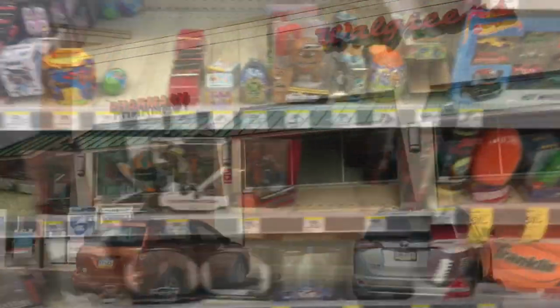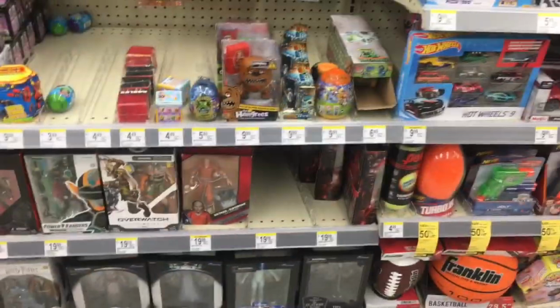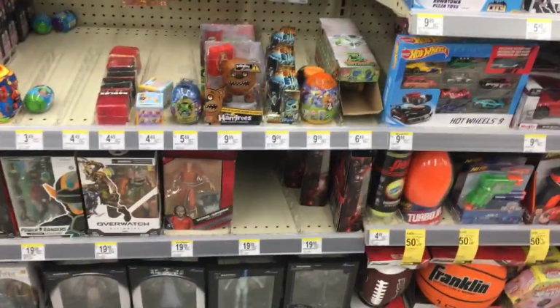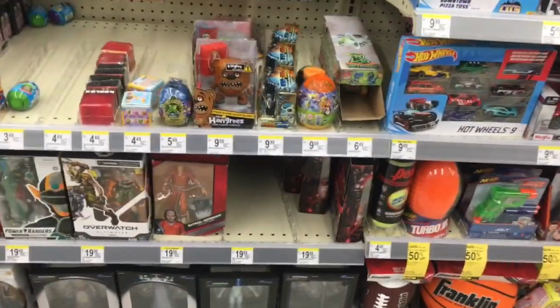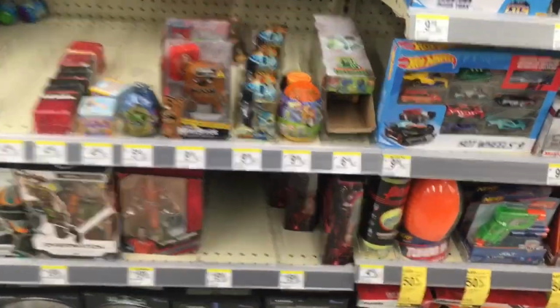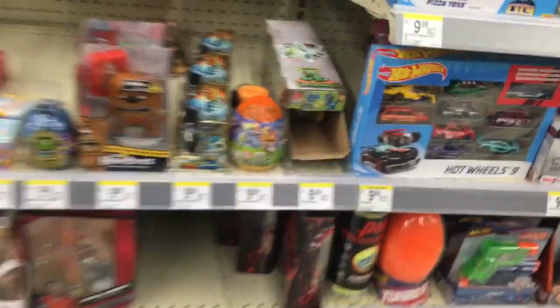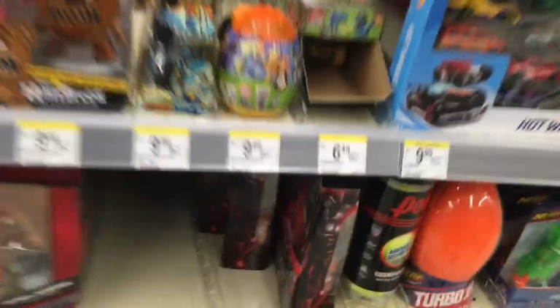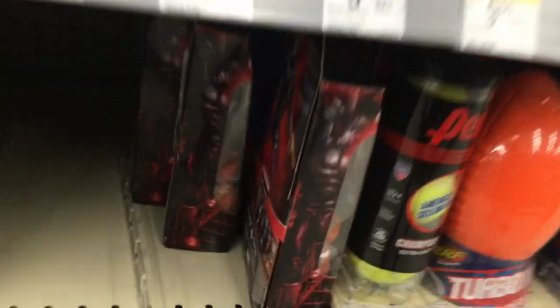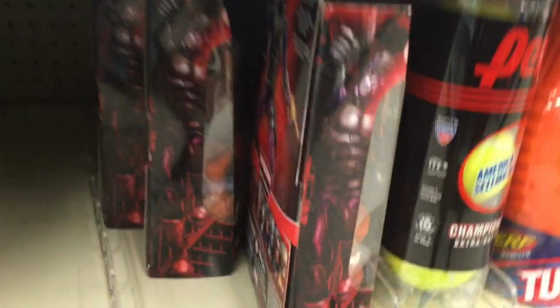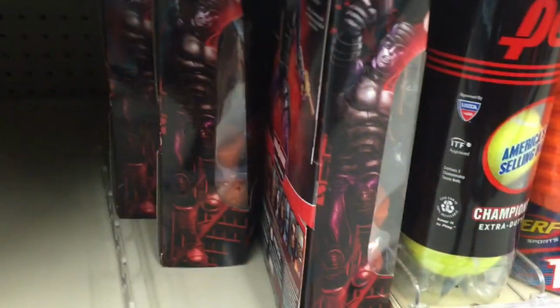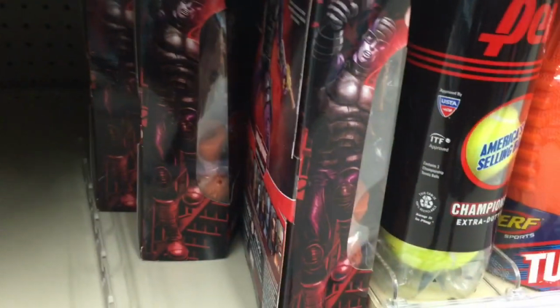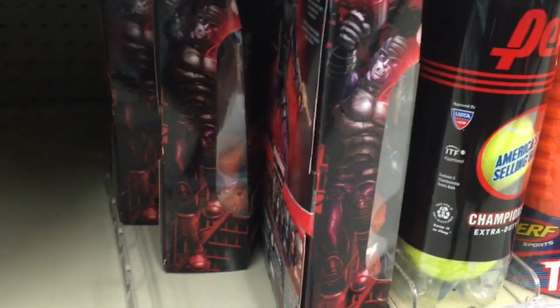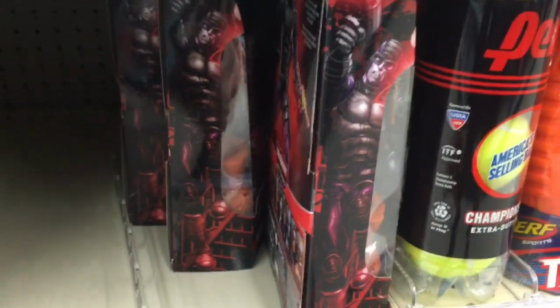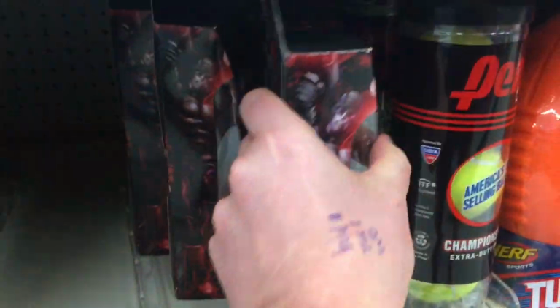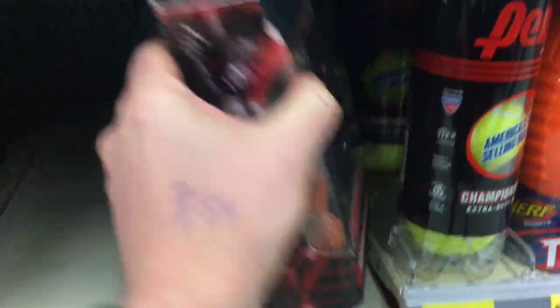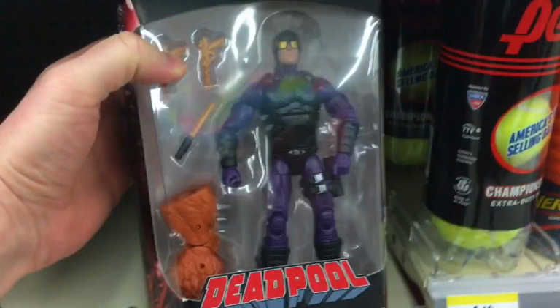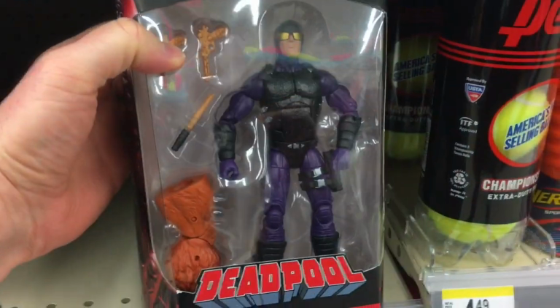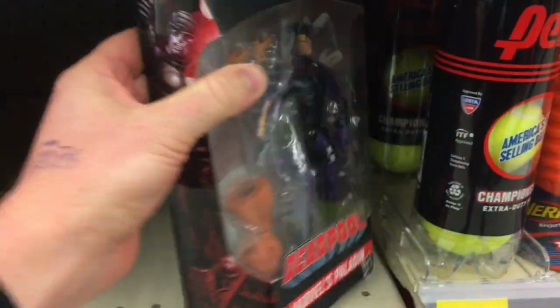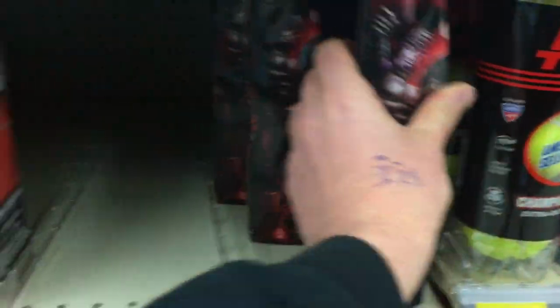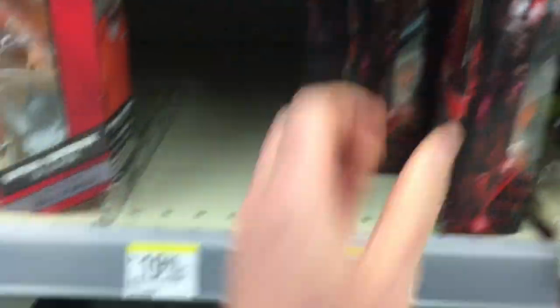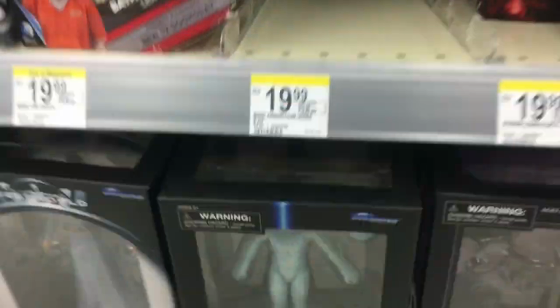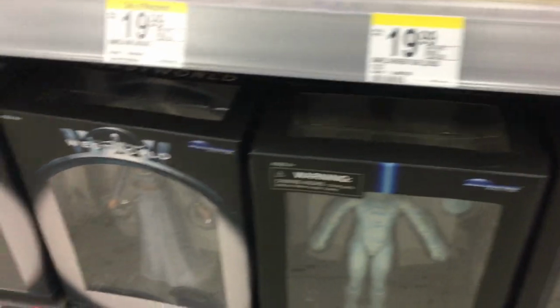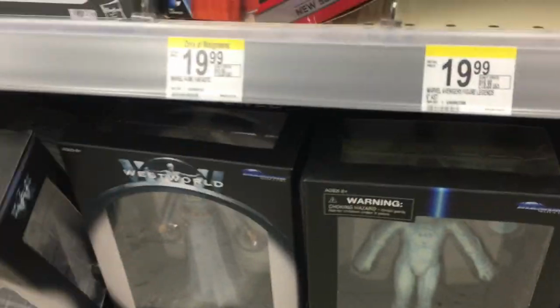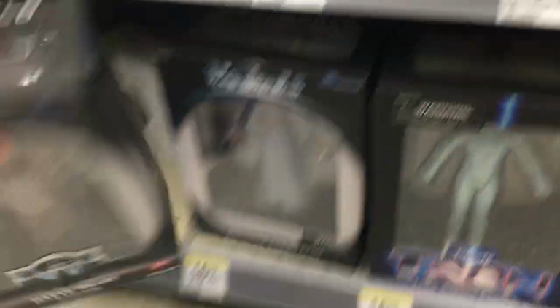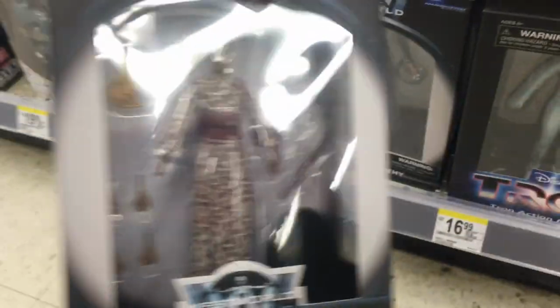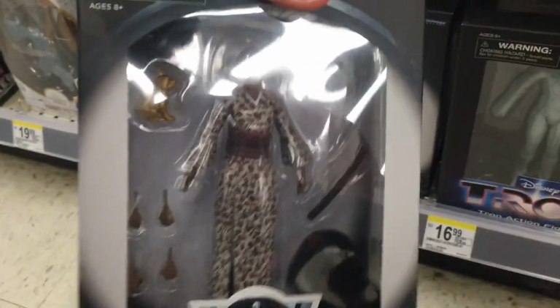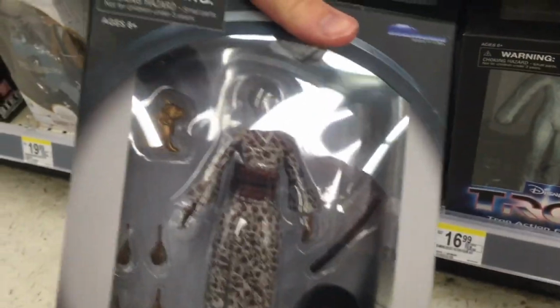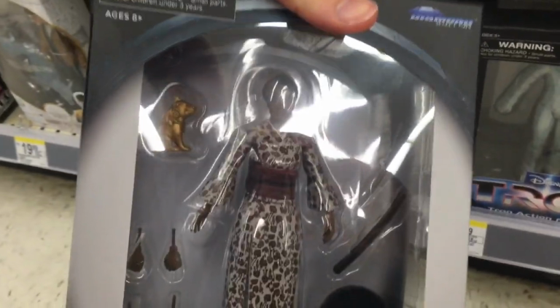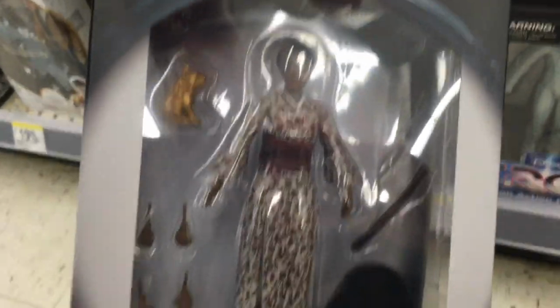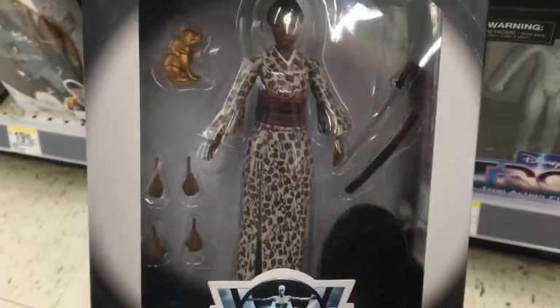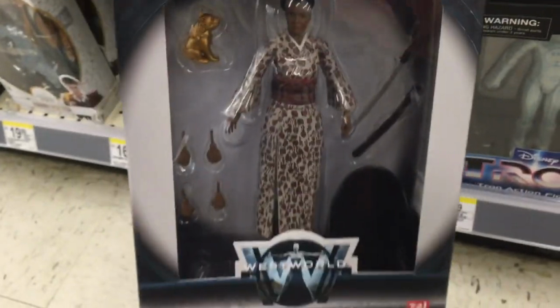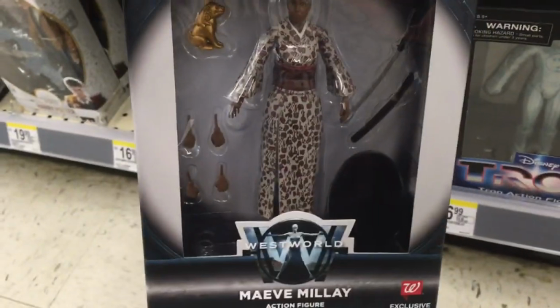Hey, look — it's a Walgreens. This is looking like a complete dumpster fire as well. If anybody's still into Paladin, there you go. There's a new figure but she looks nothing like the character in the new season.